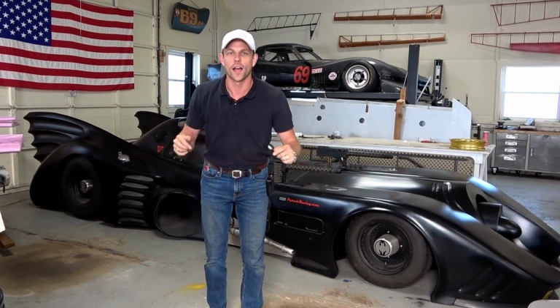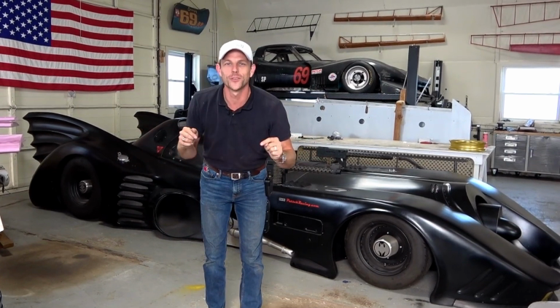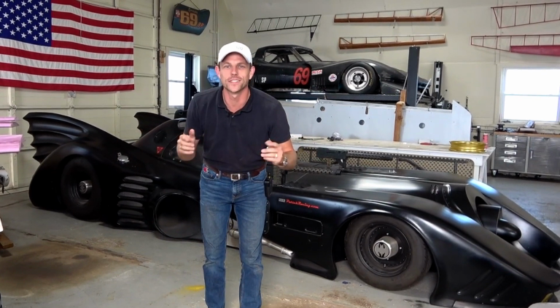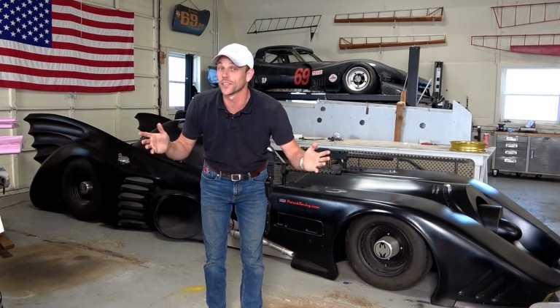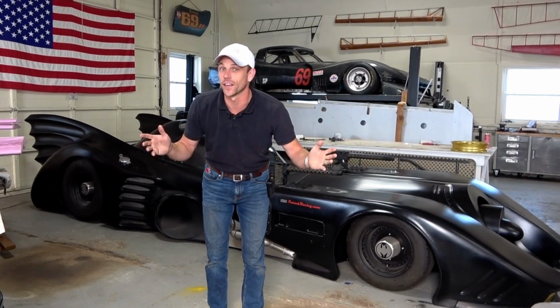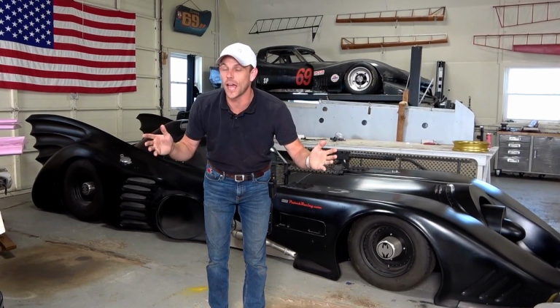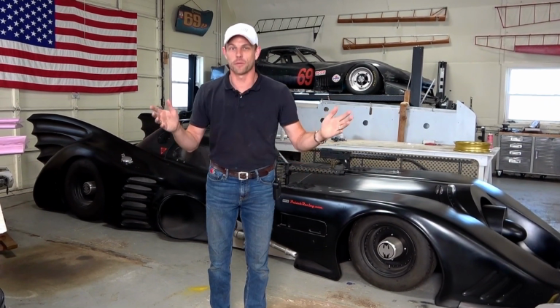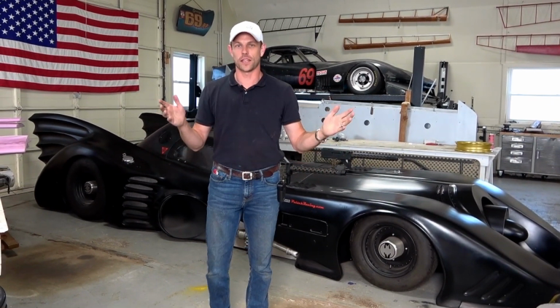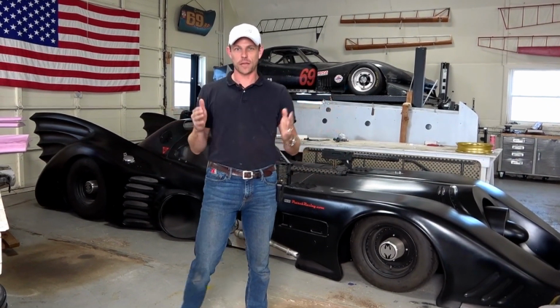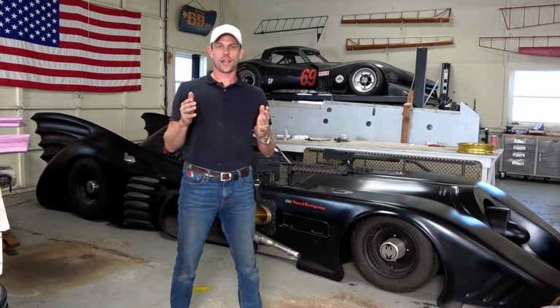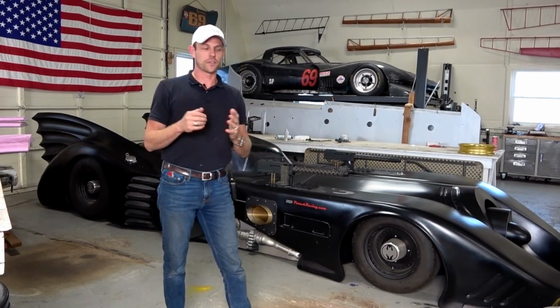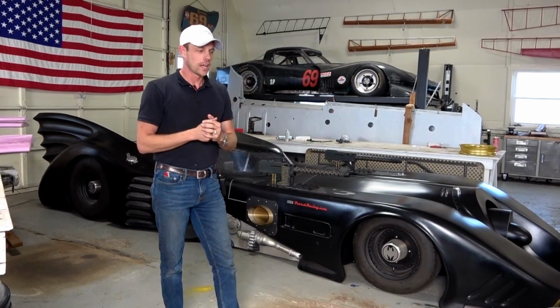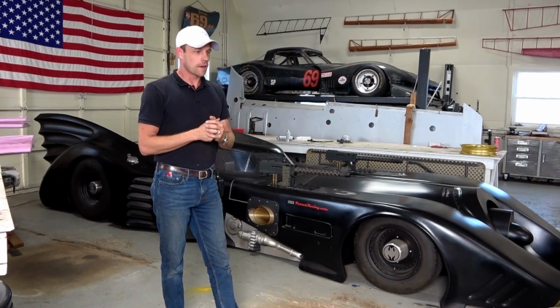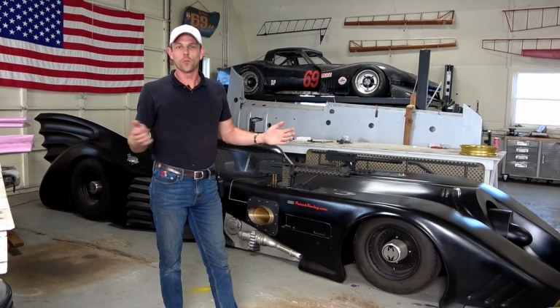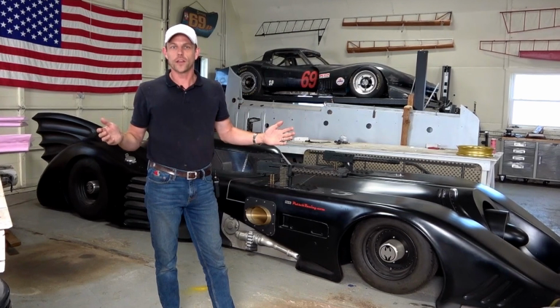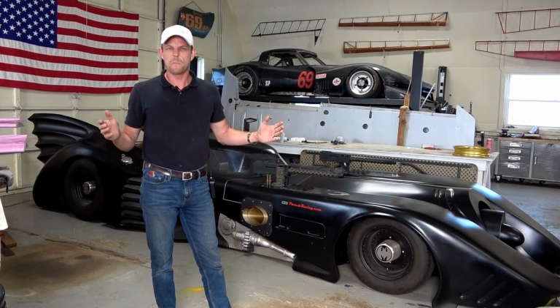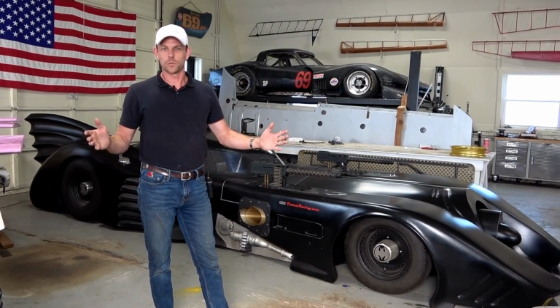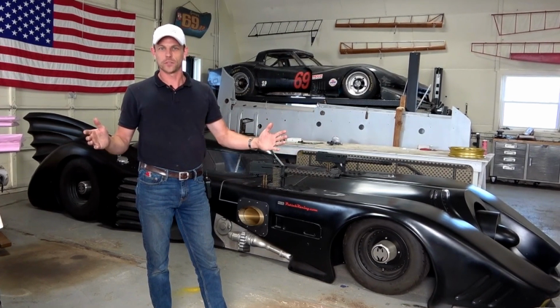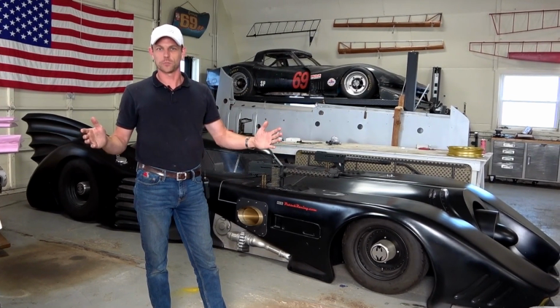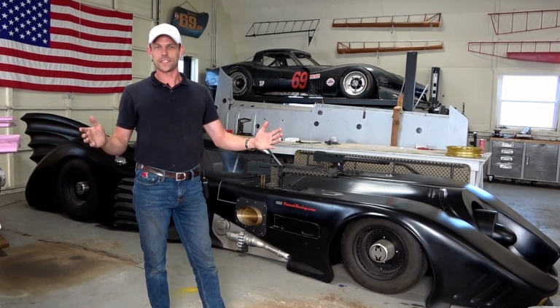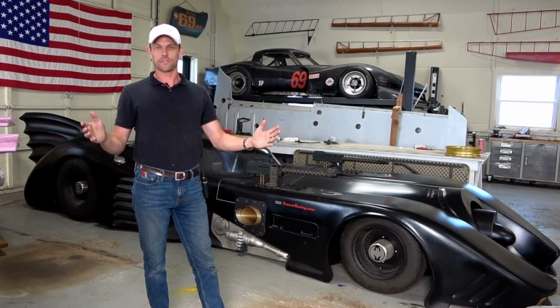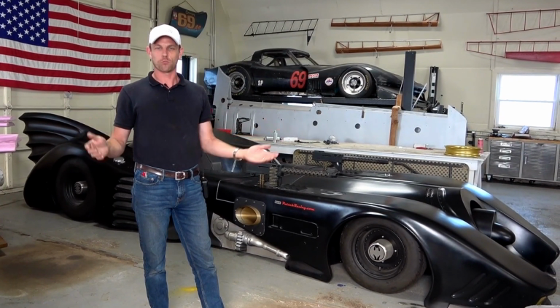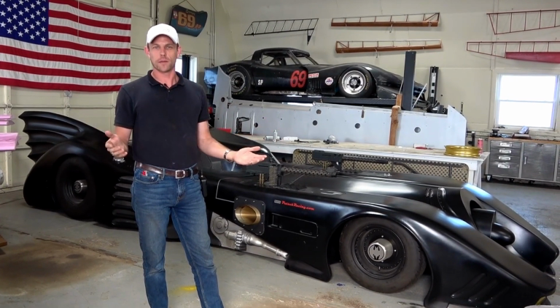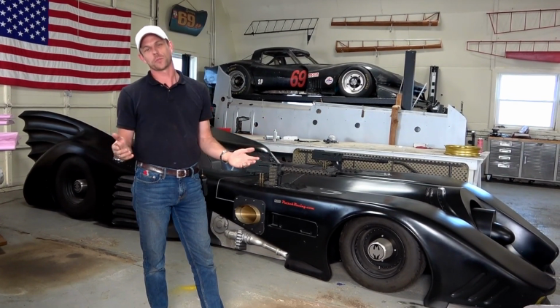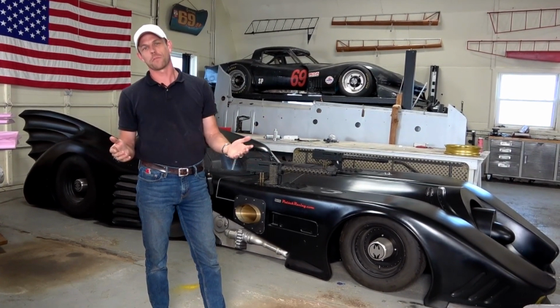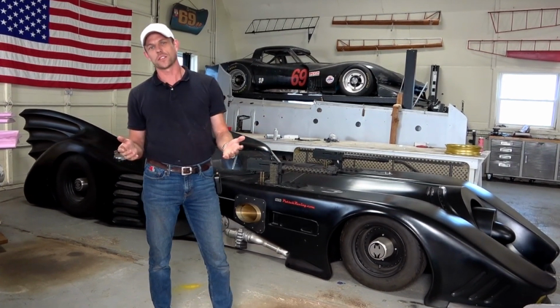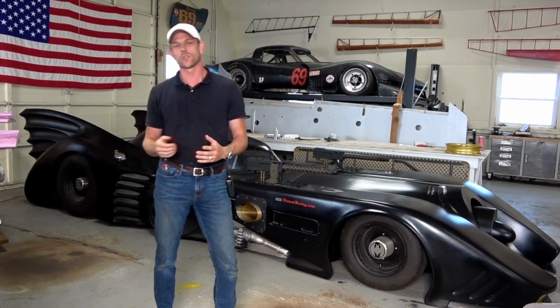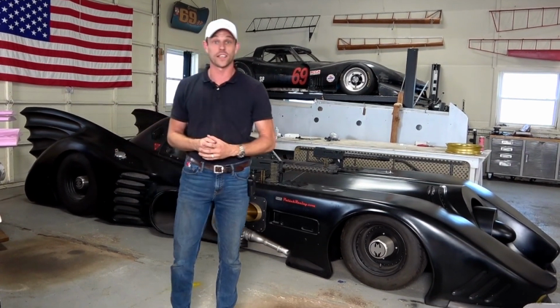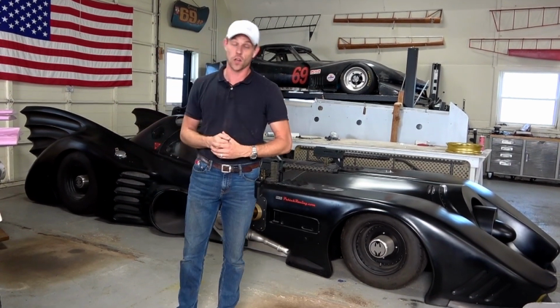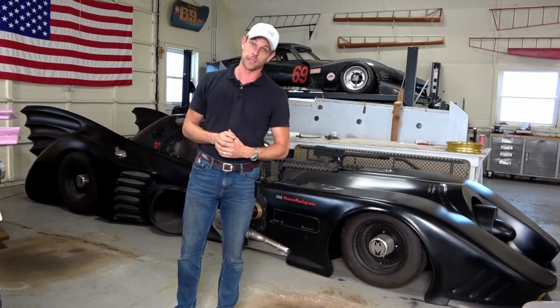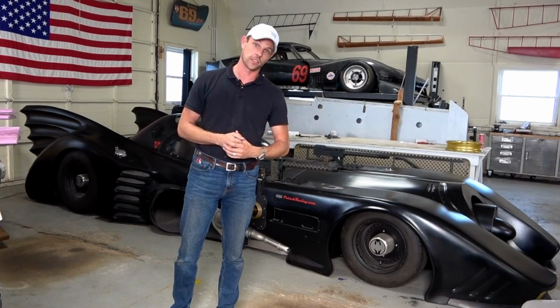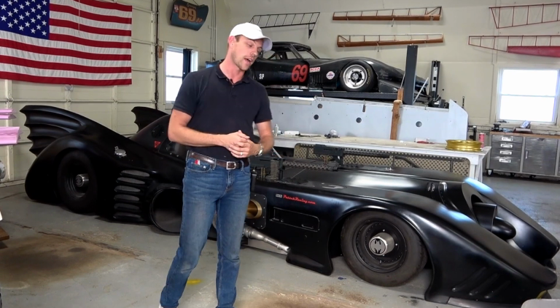I'm going to do a series on it — how I built it, the mechanics of it, and maybe we'll even go mess with people and do some crazy stuff like roasting marshmallows and making s'mores with the exhaust because it's so hot.